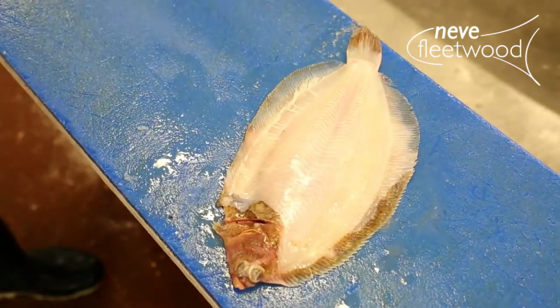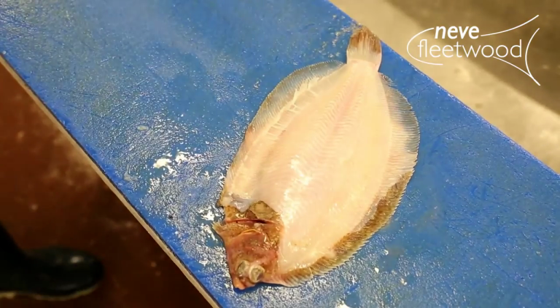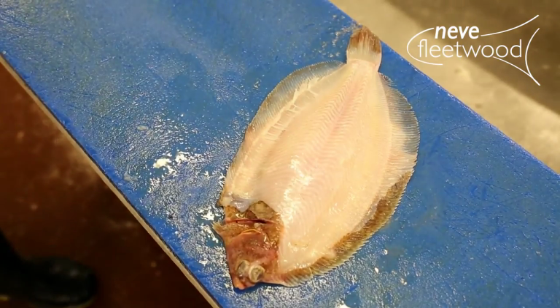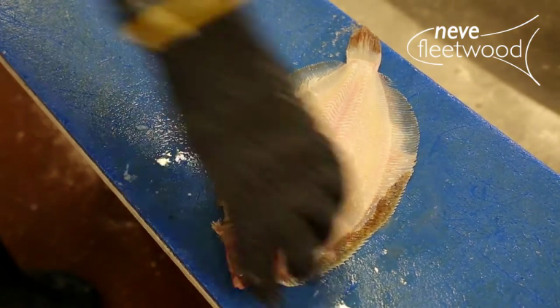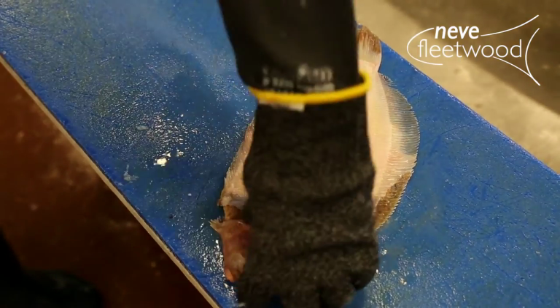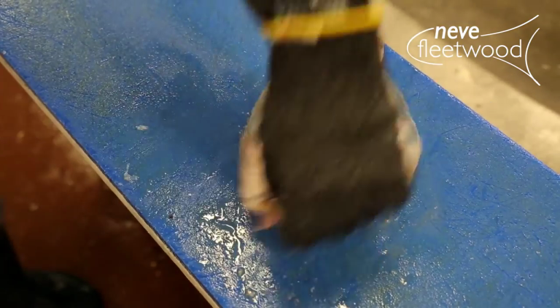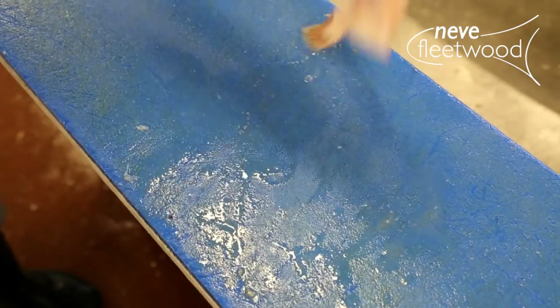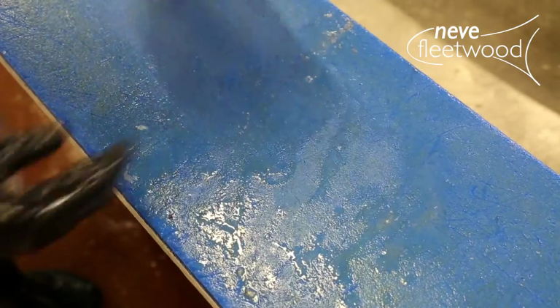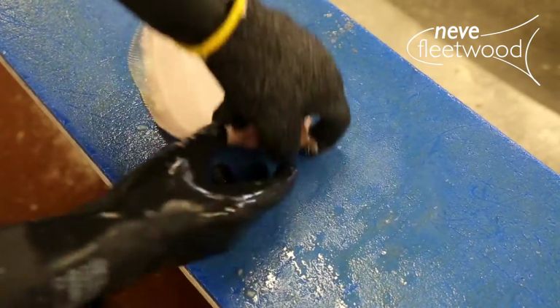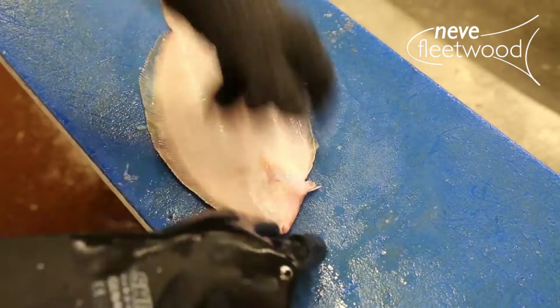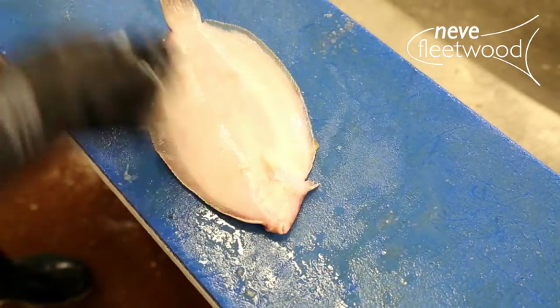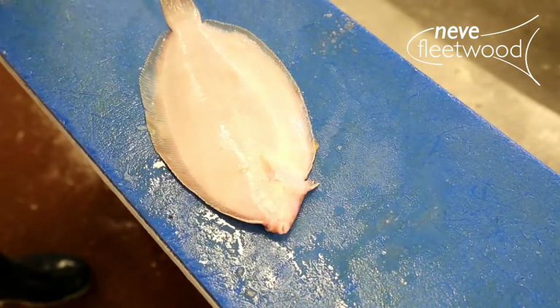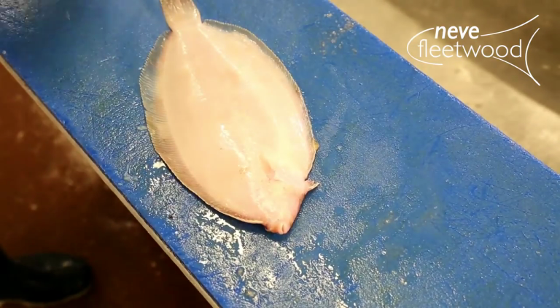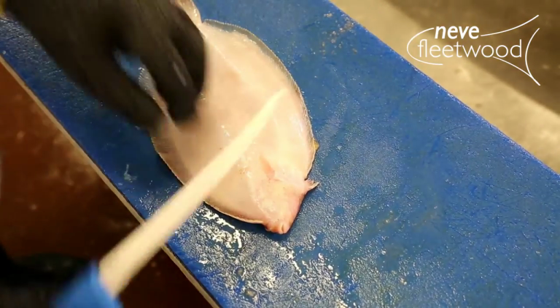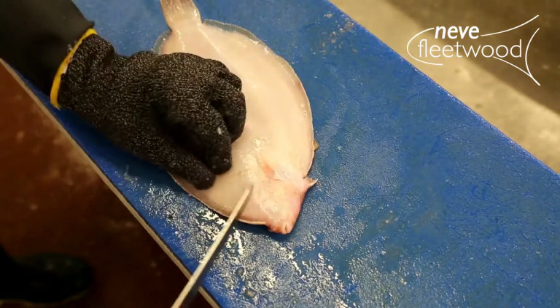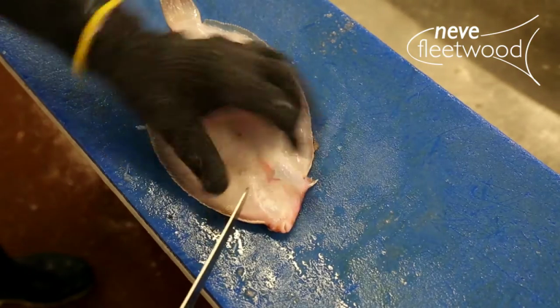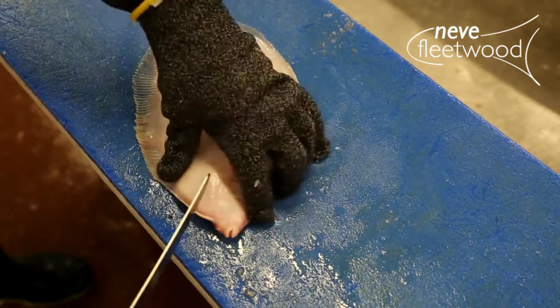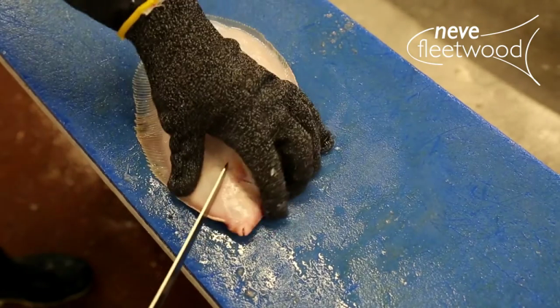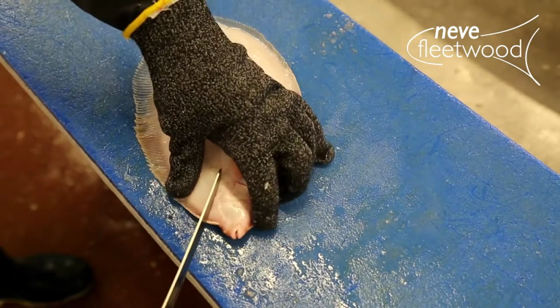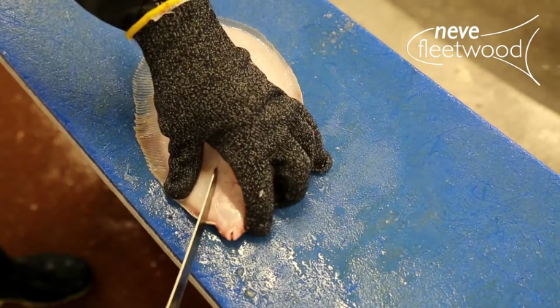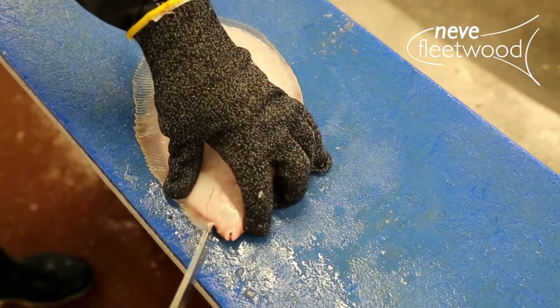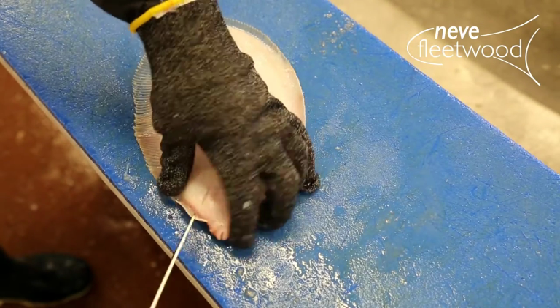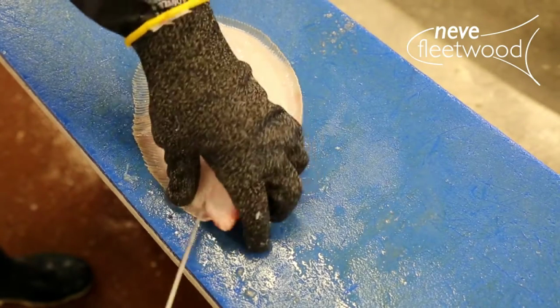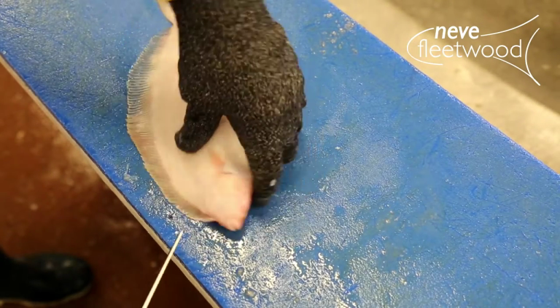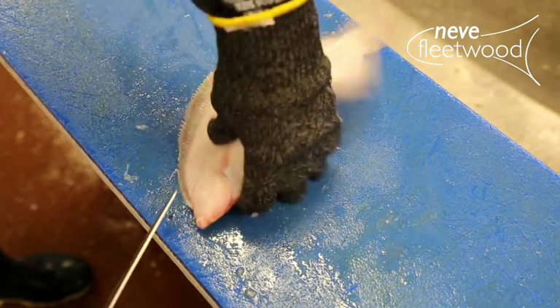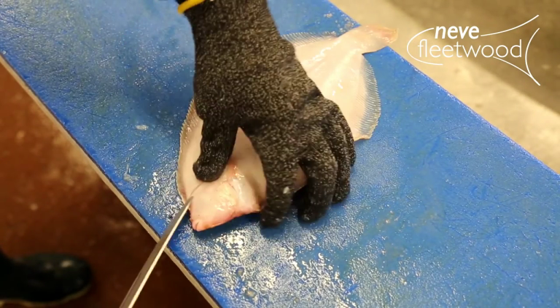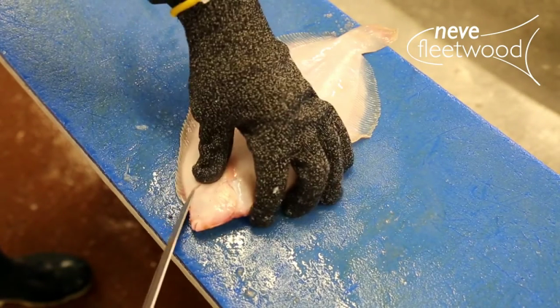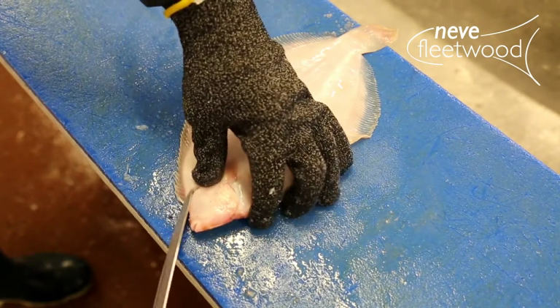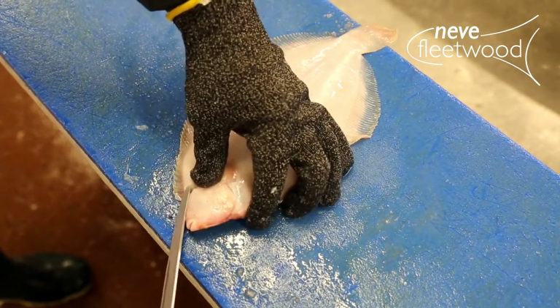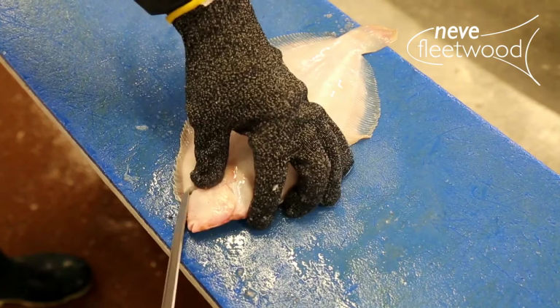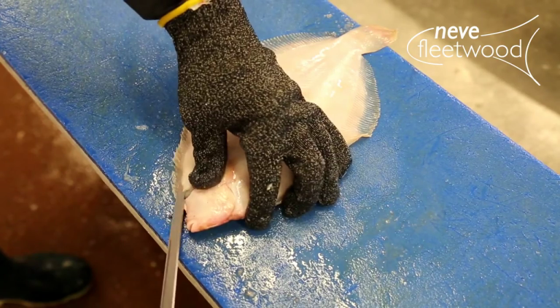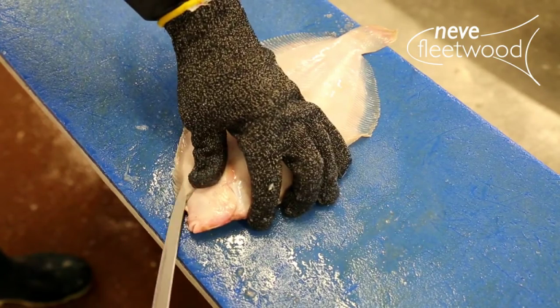Turn the fish over and repeat exactly the same process. I'm using a filleting glove which will give me purchase on the skin, but you can use a clean cloth.